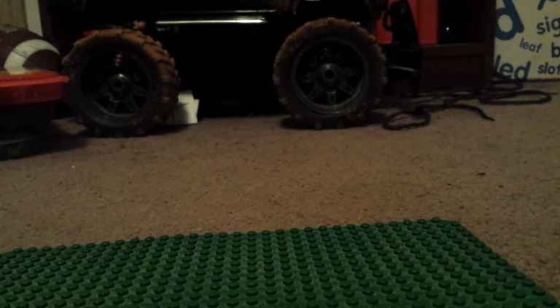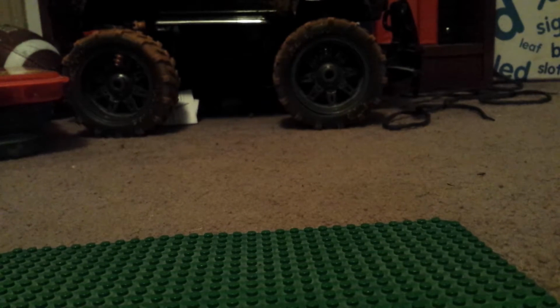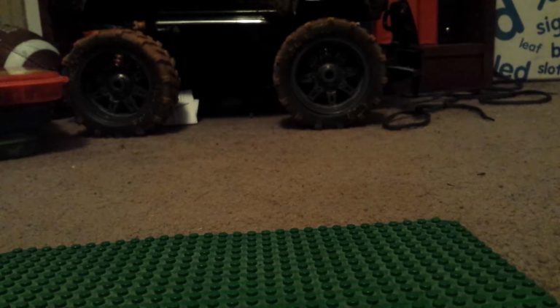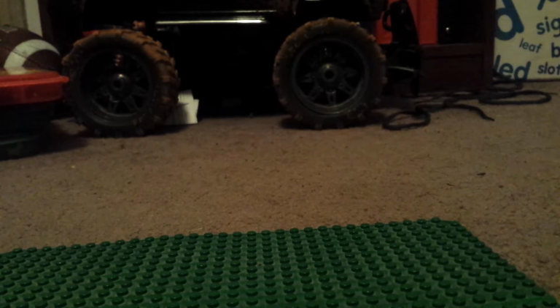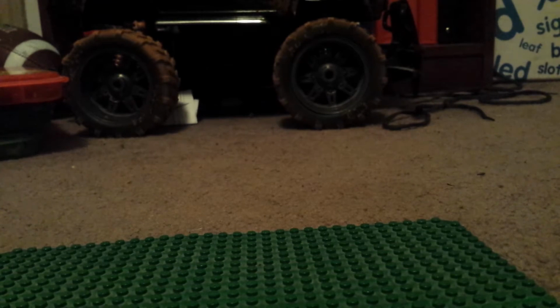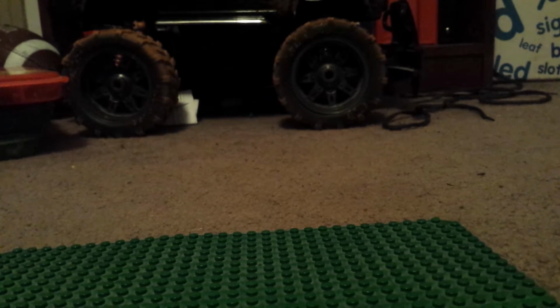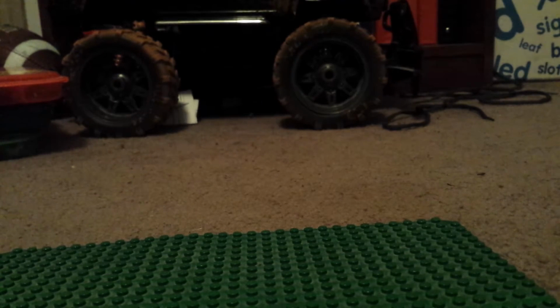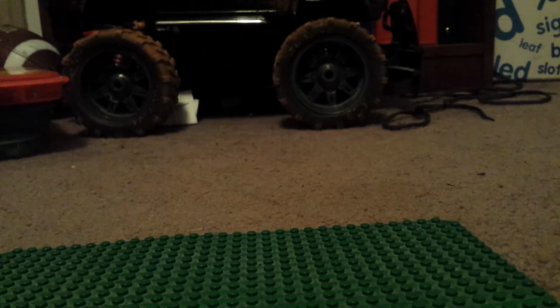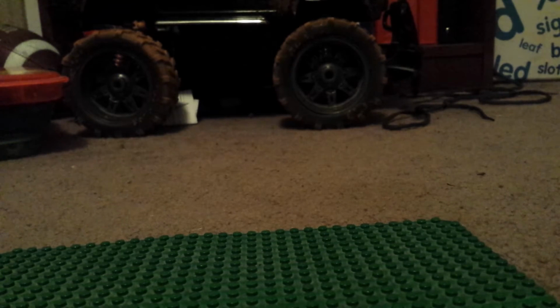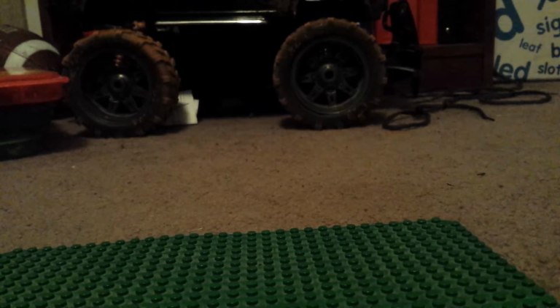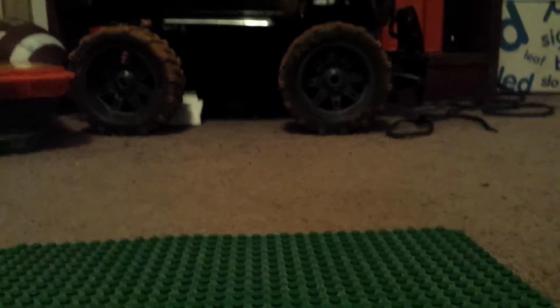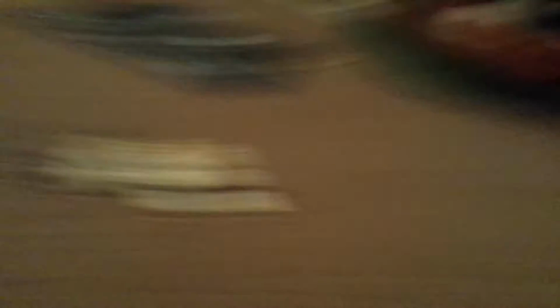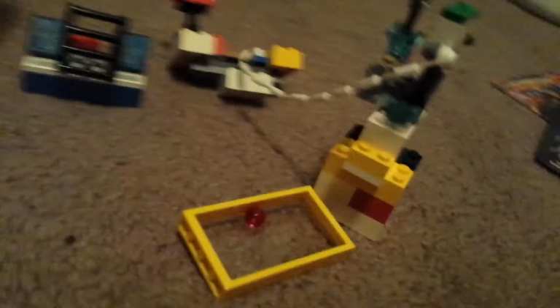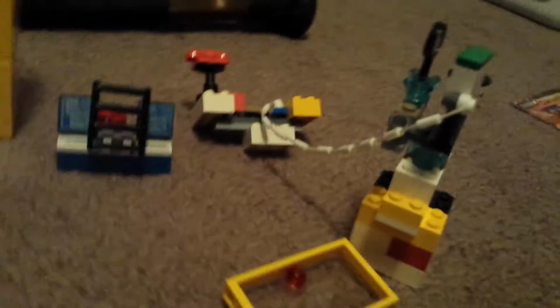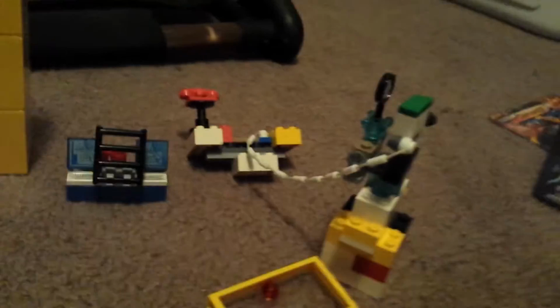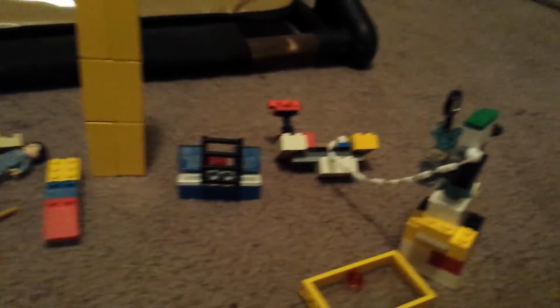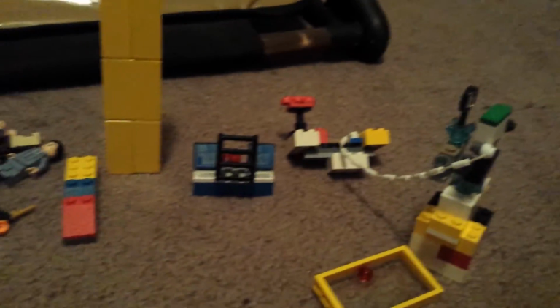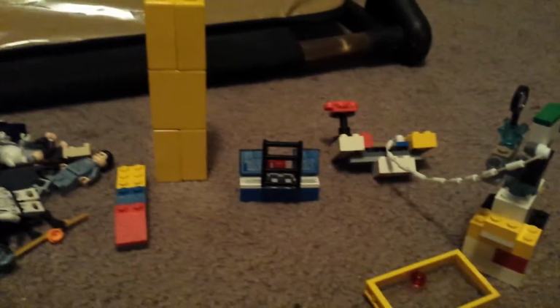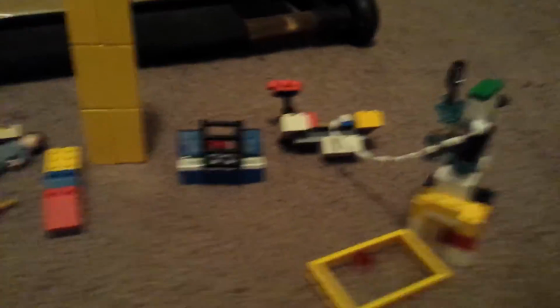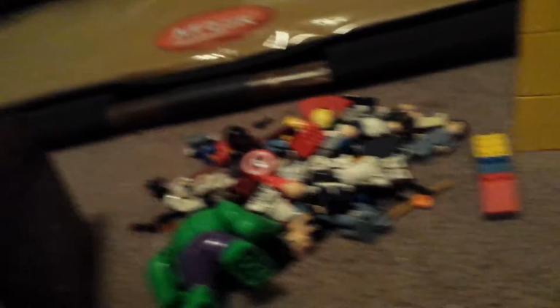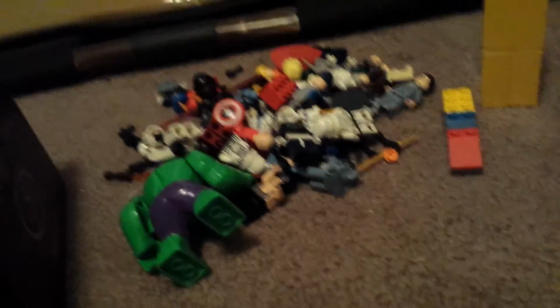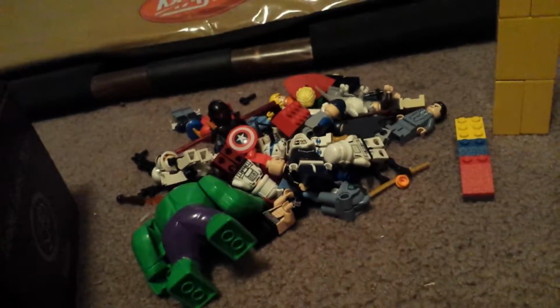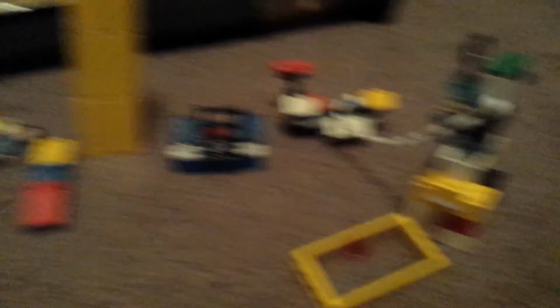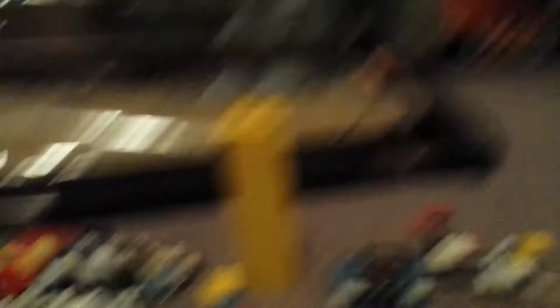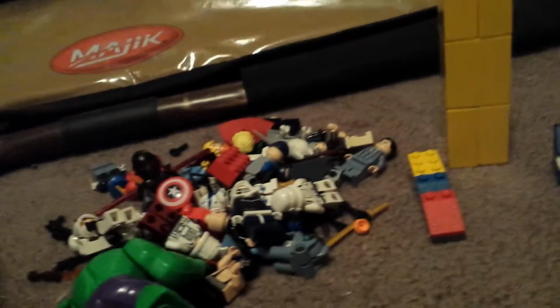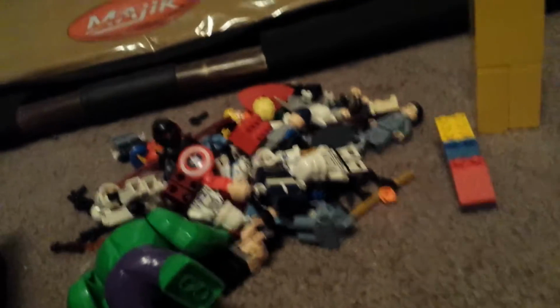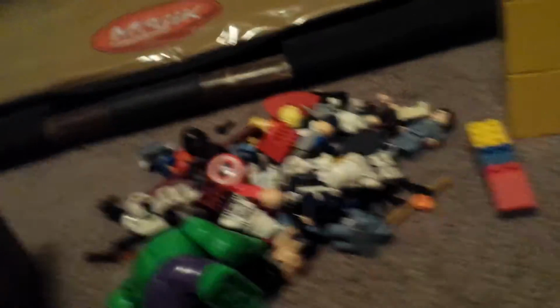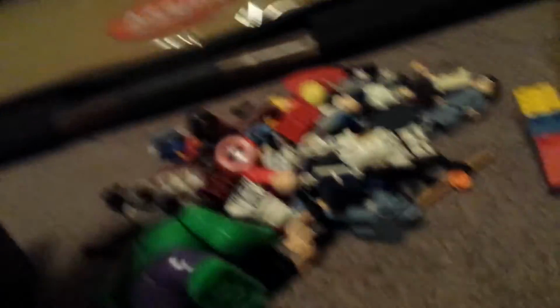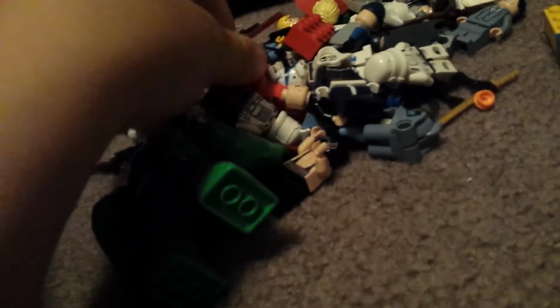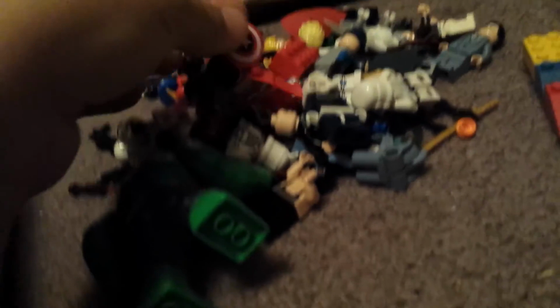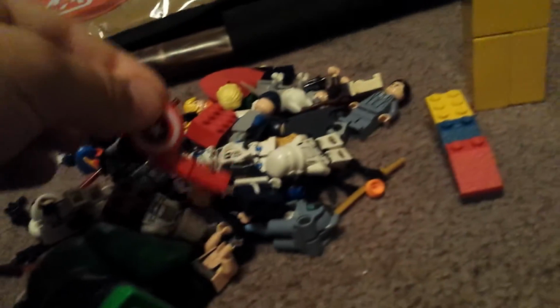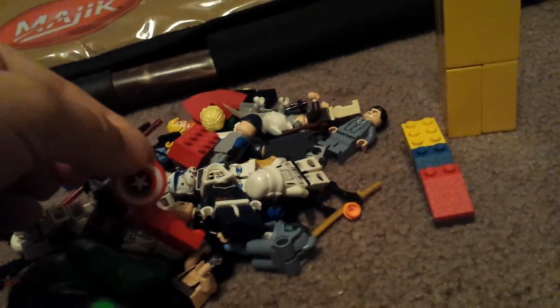I think that might be it. Let me show you this cool little setup I made. So those are all the figures that I'm going to review. You'll see the Captain America thing — spoiler alert, that is Captain America.